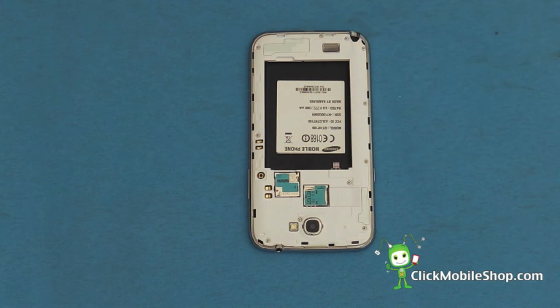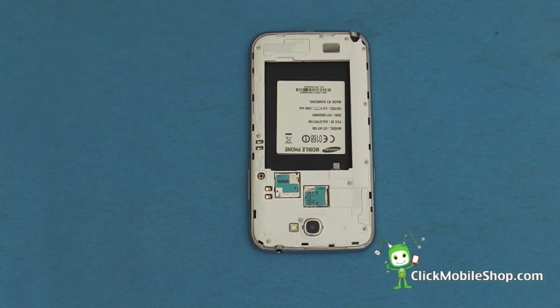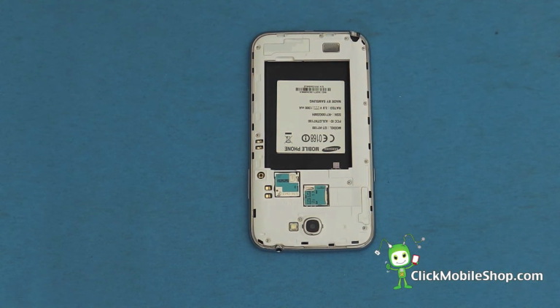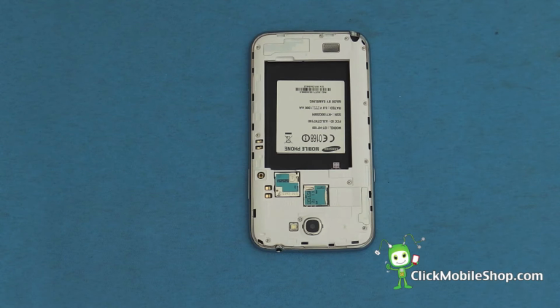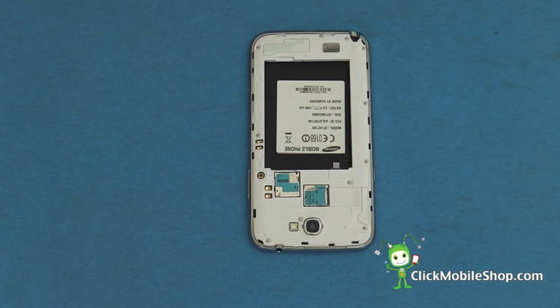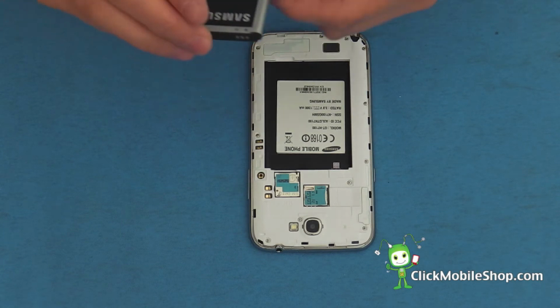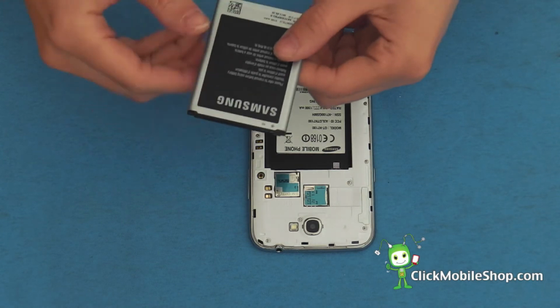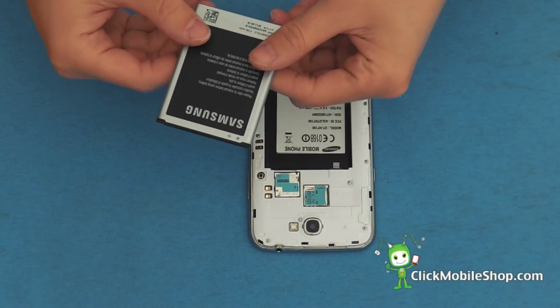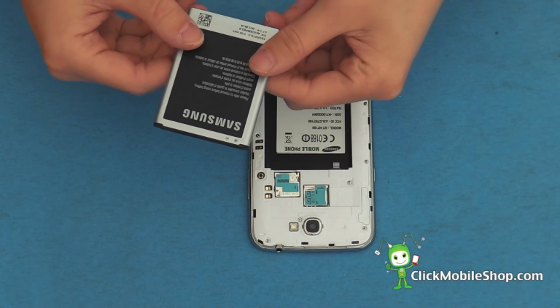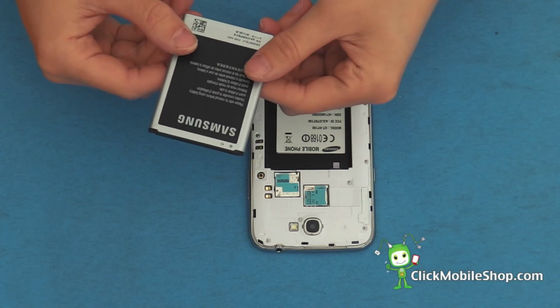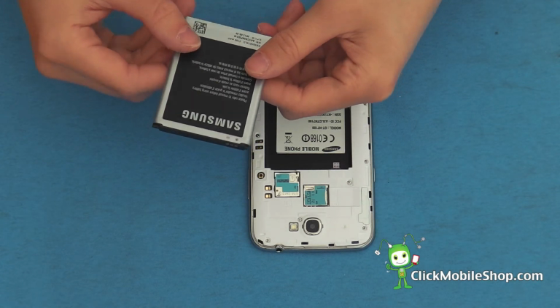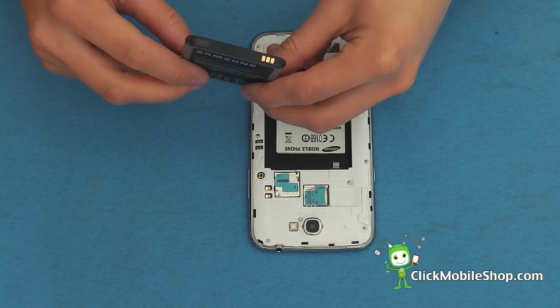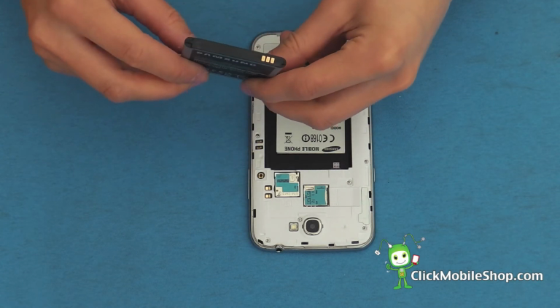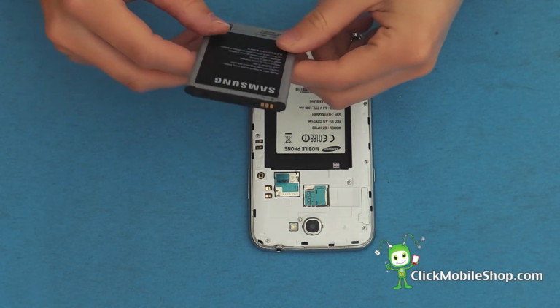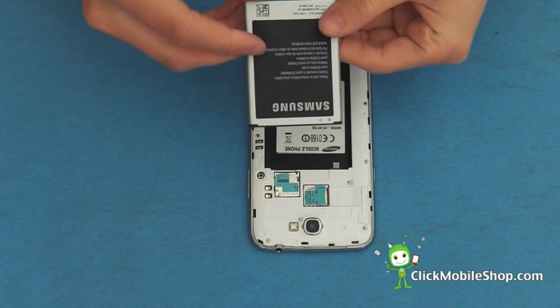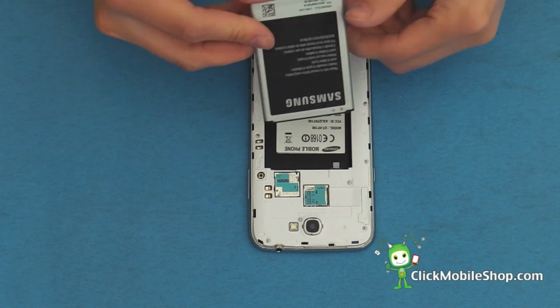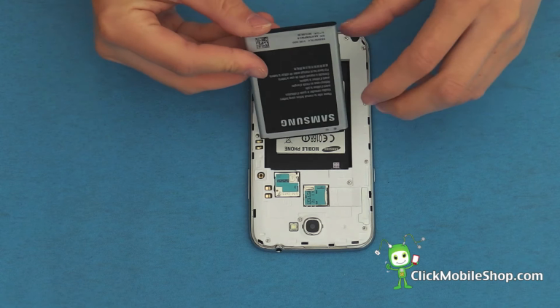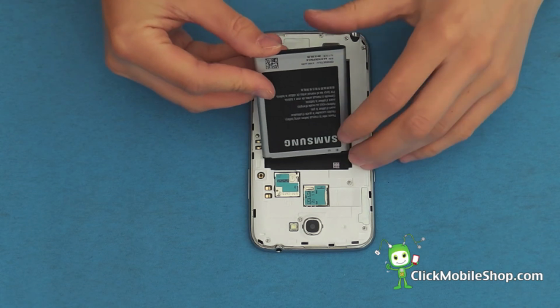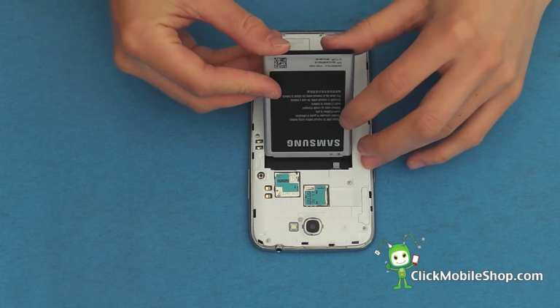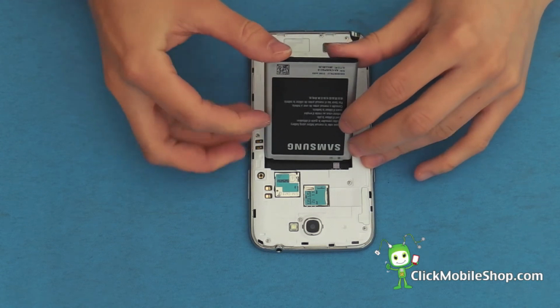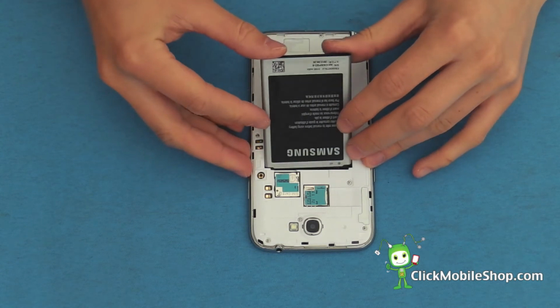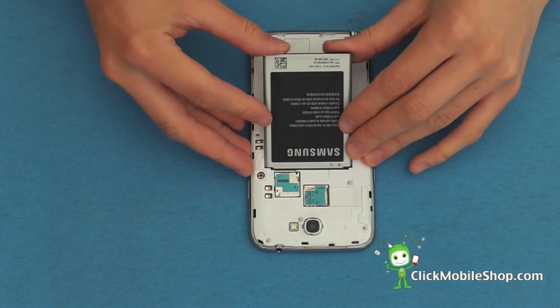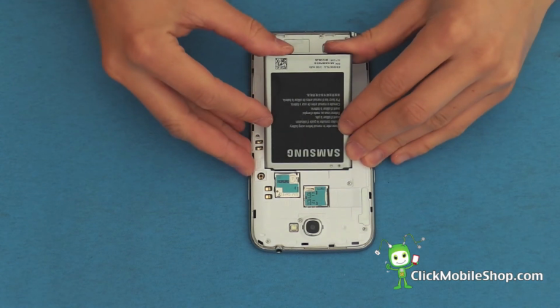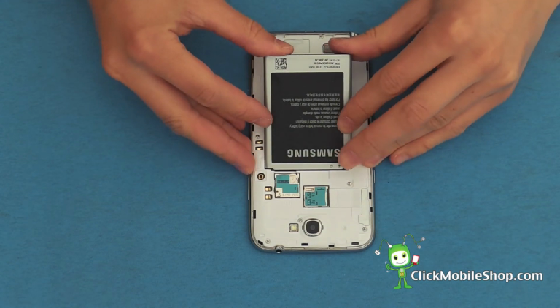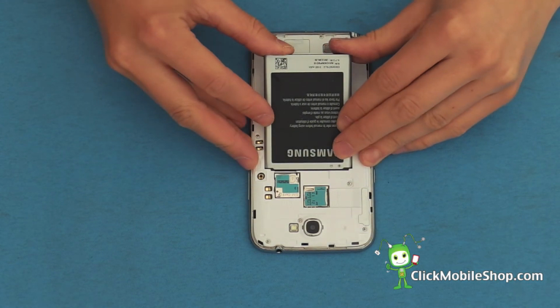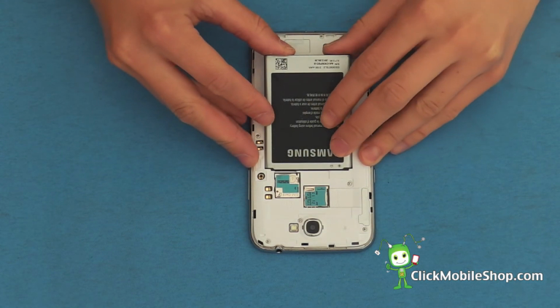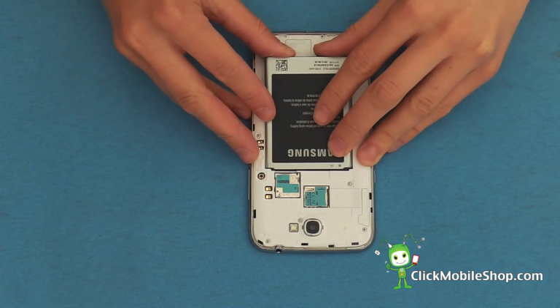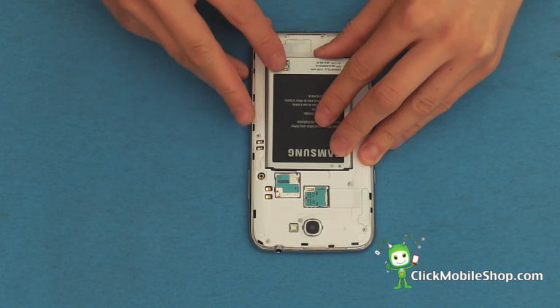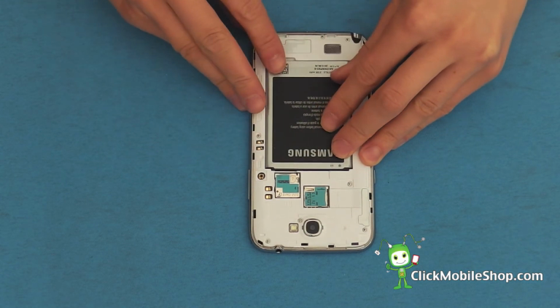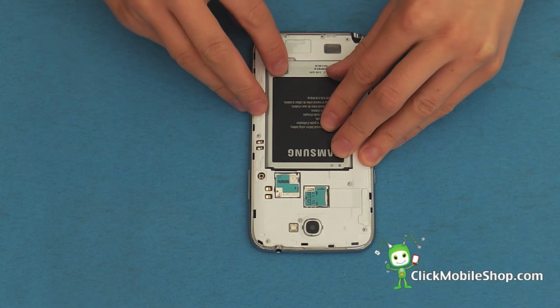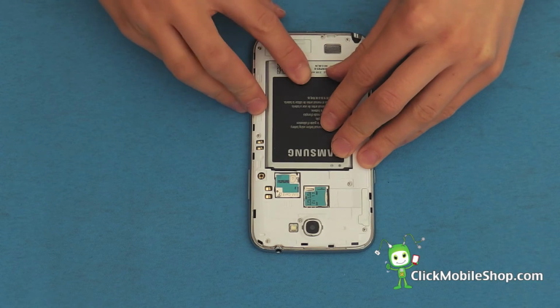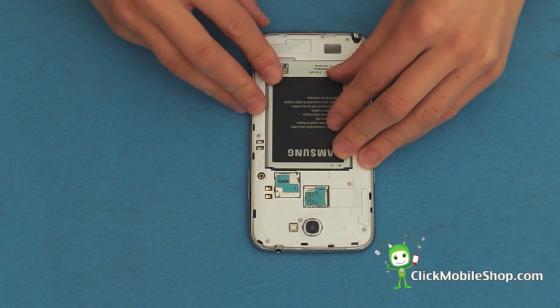Now we can go ahead and reinsert the battery. Start at the top of the battery and push down like so.